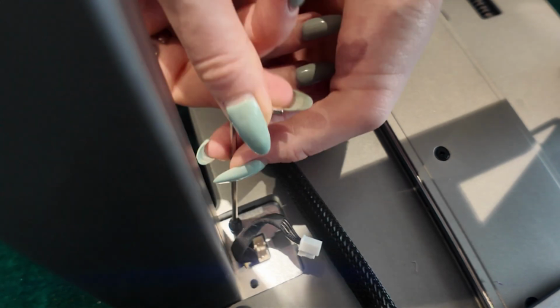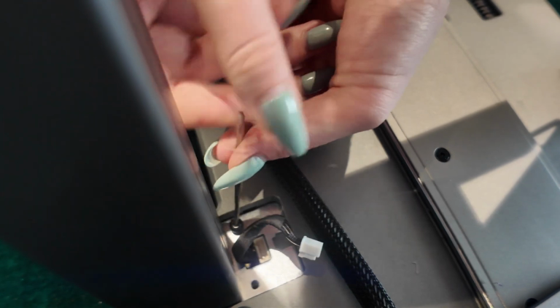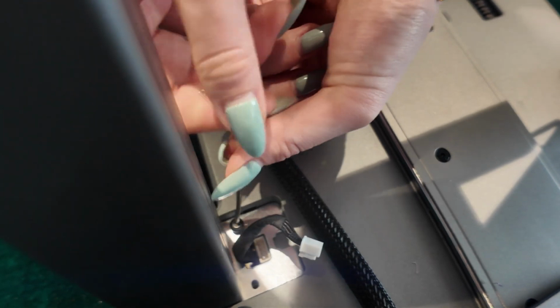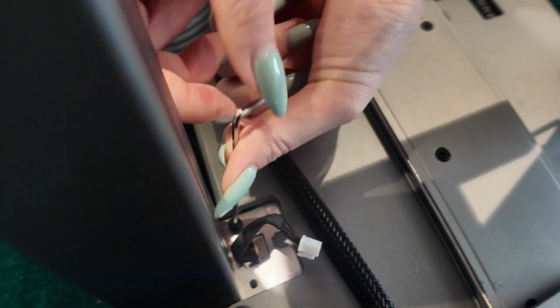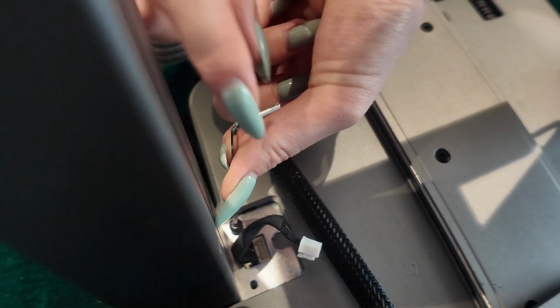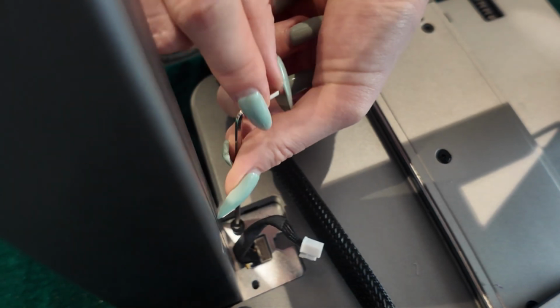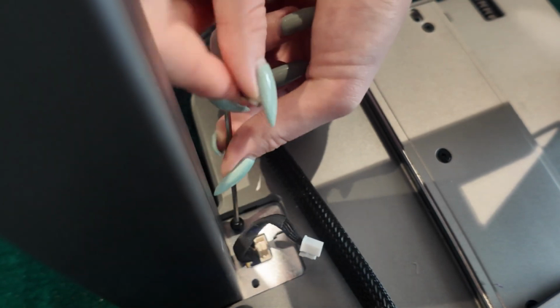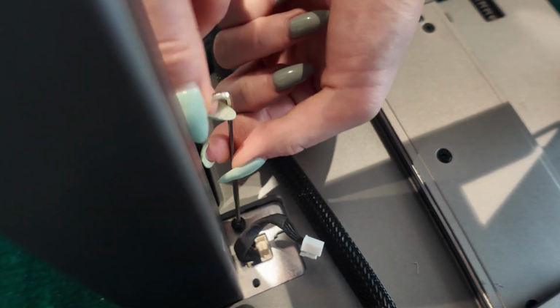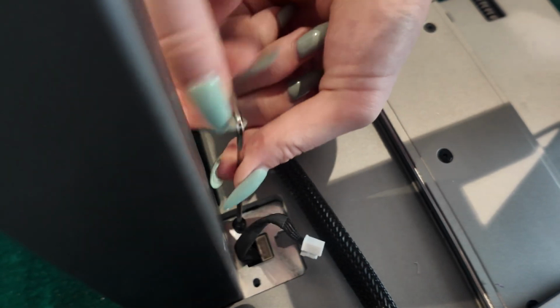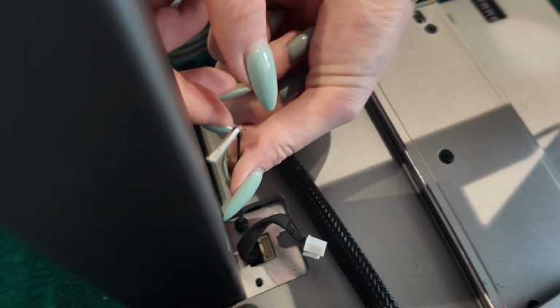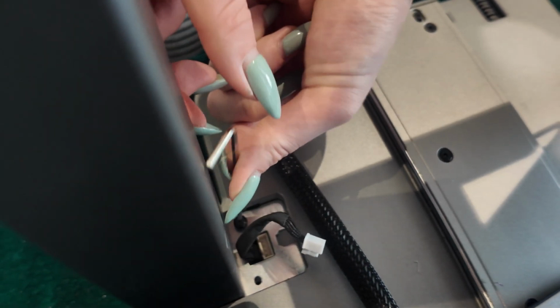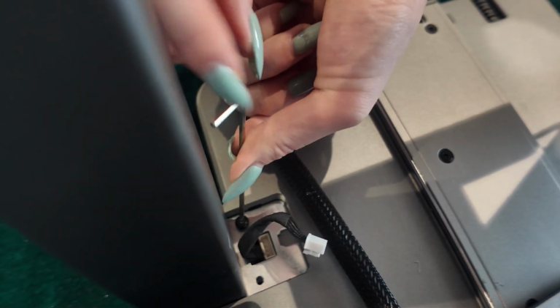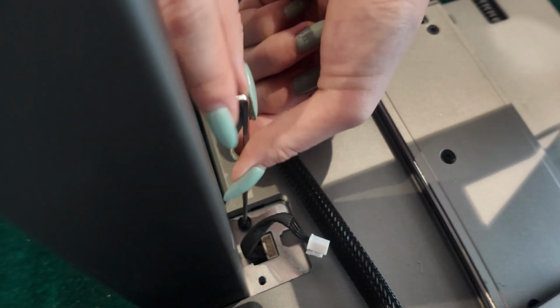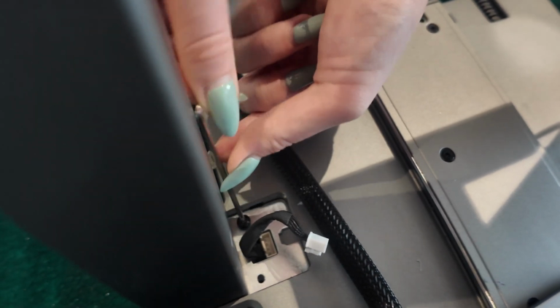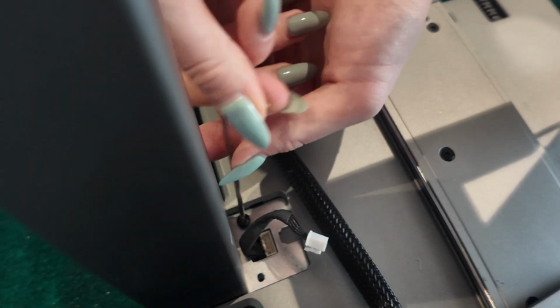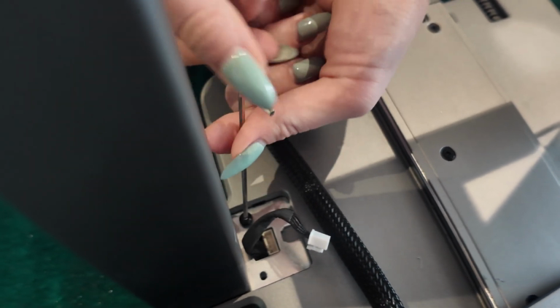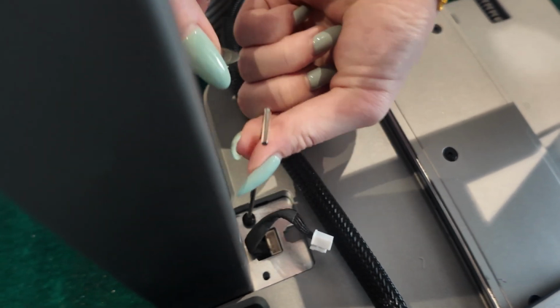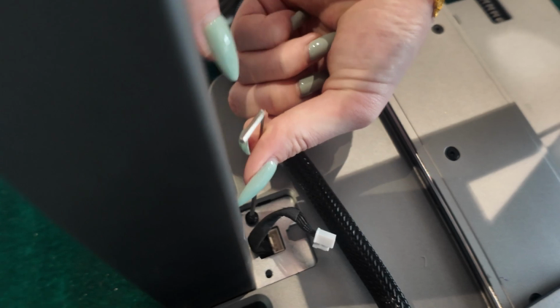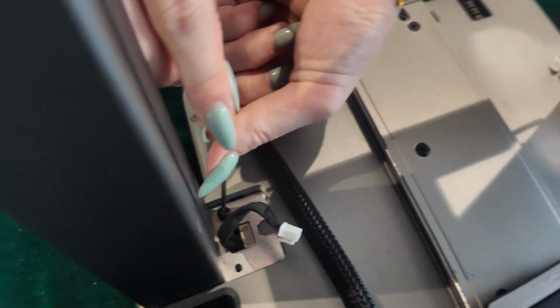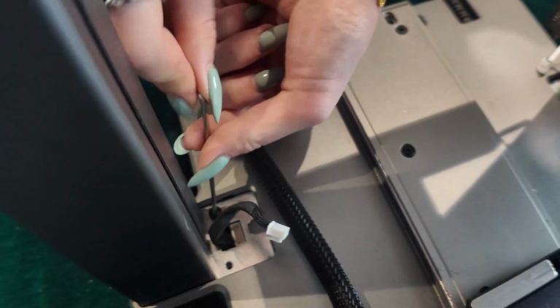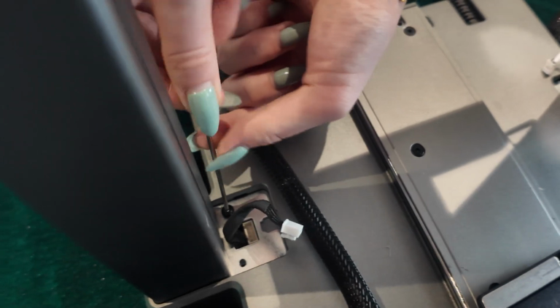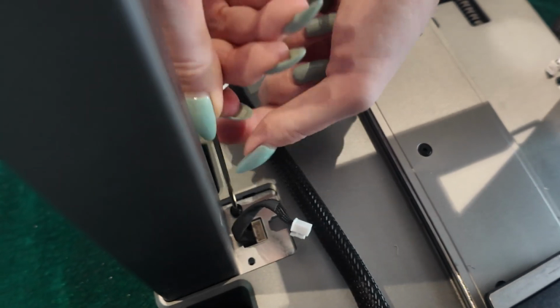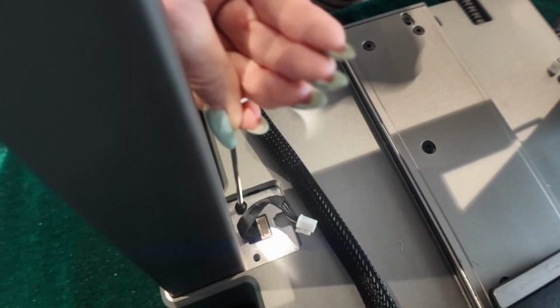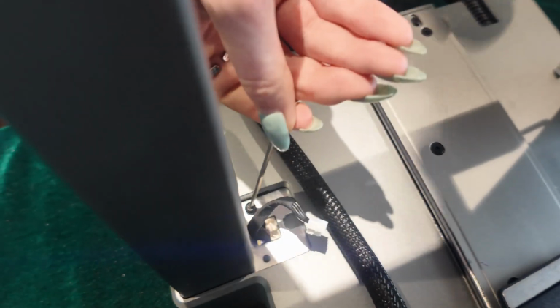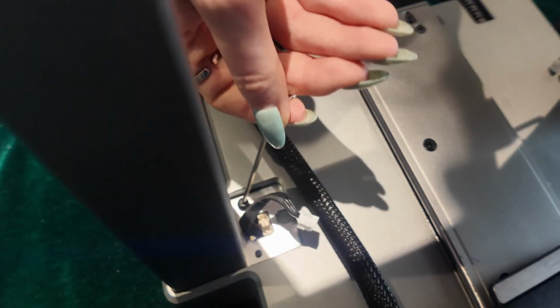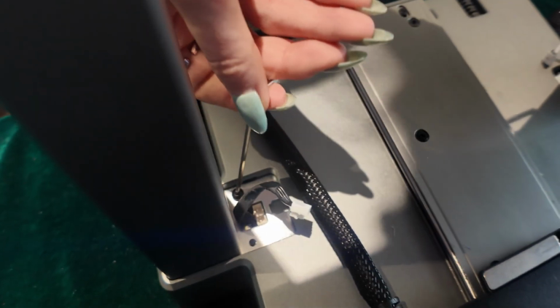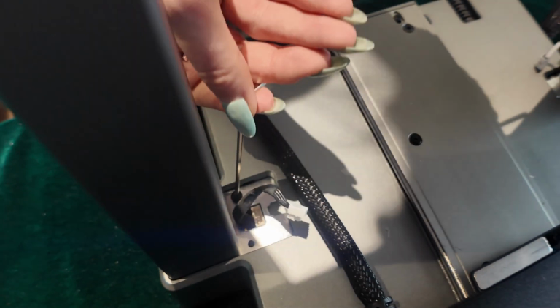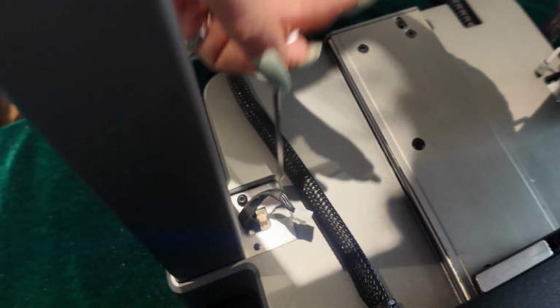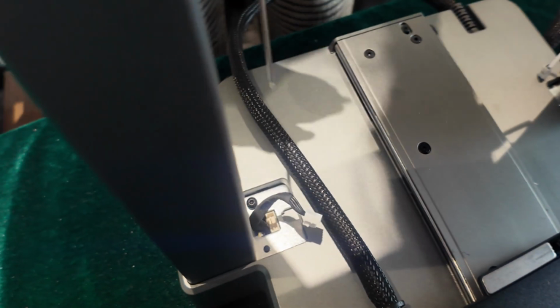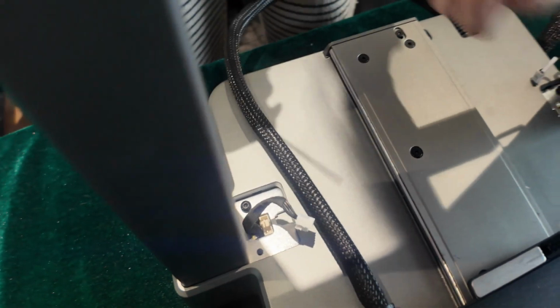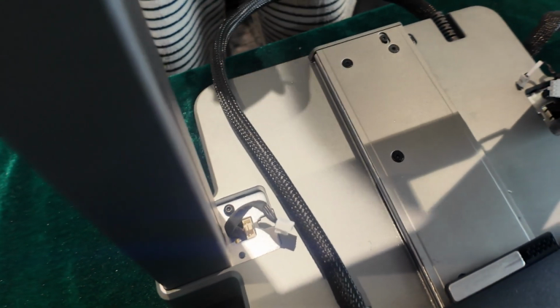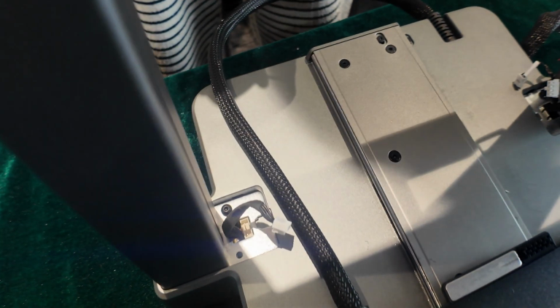You can see the cables that need to be plugged in. There's two on the first side and one here — she'll get to those in a second. She puts all the screws in first before plugging in any cables.